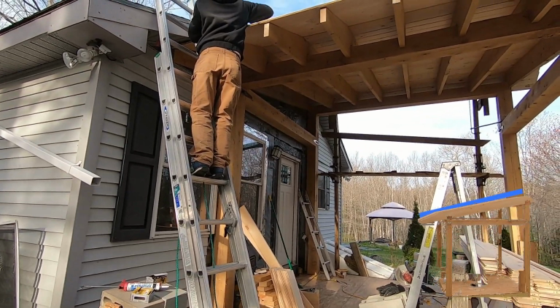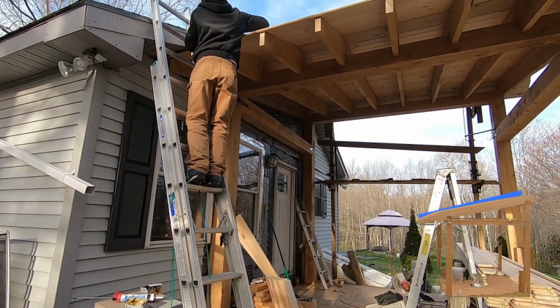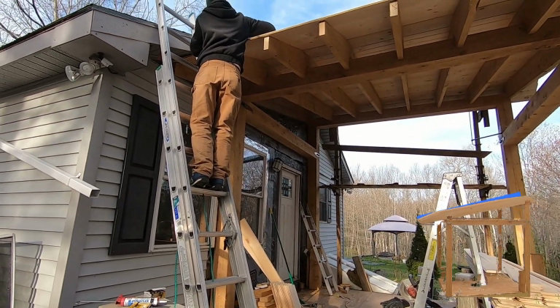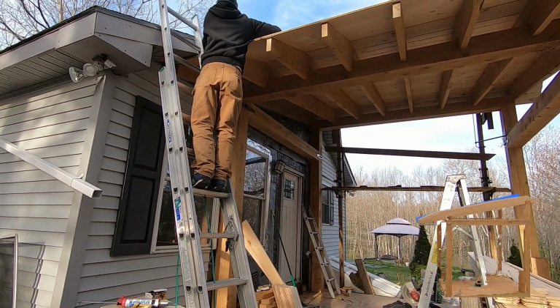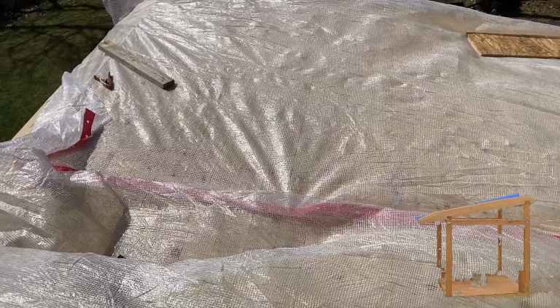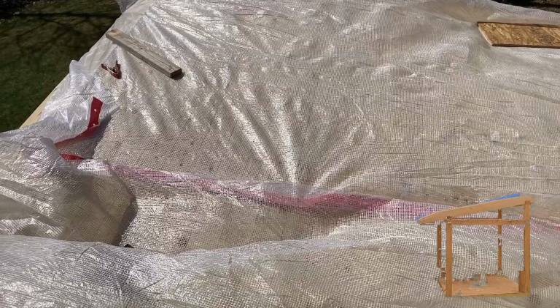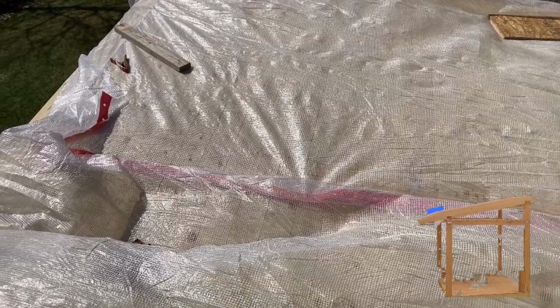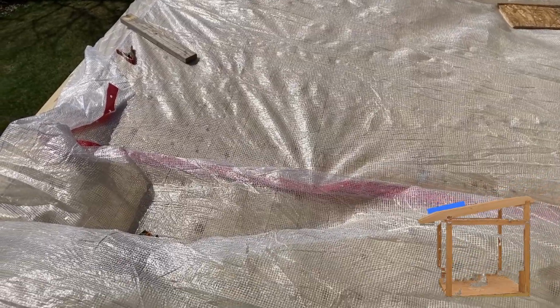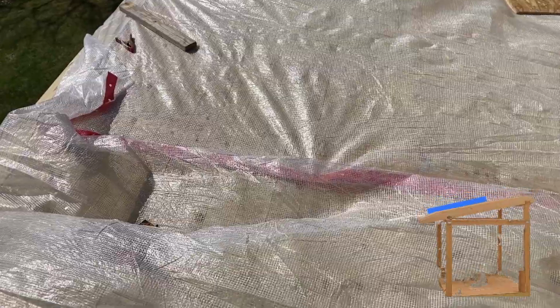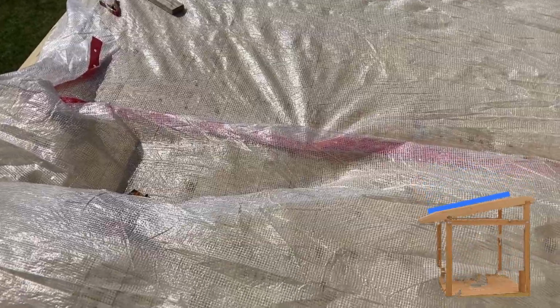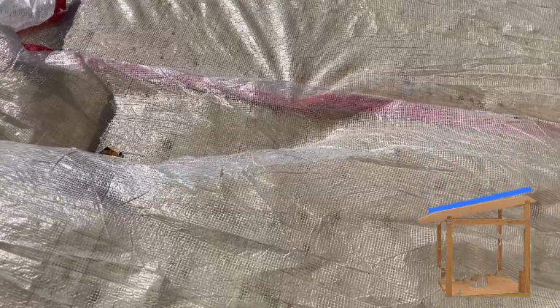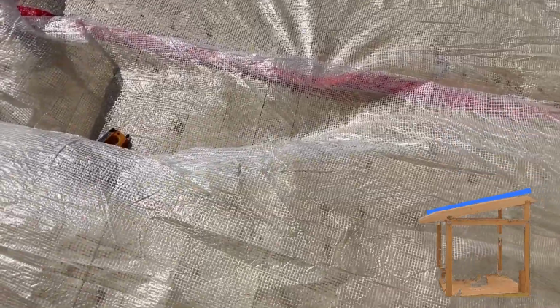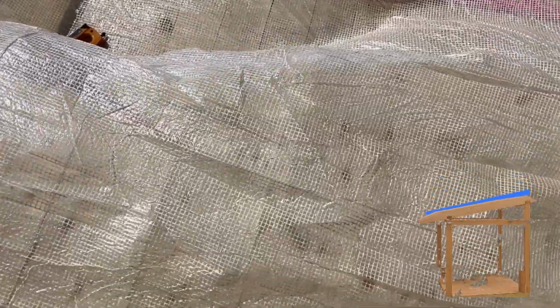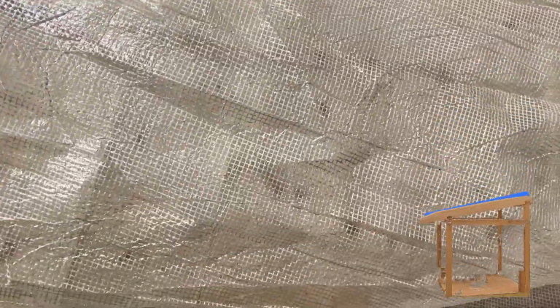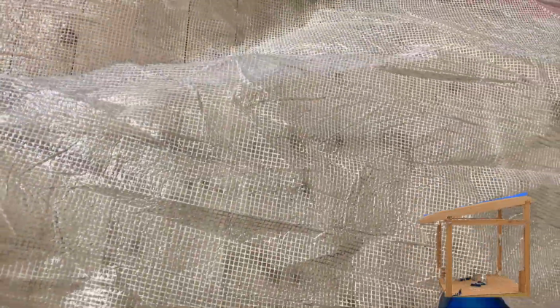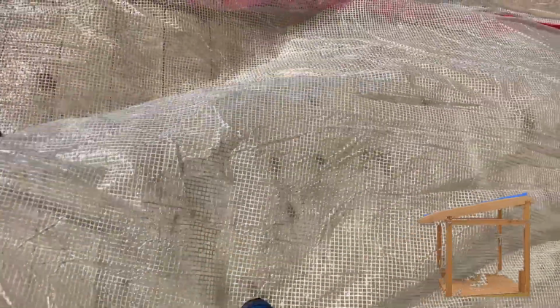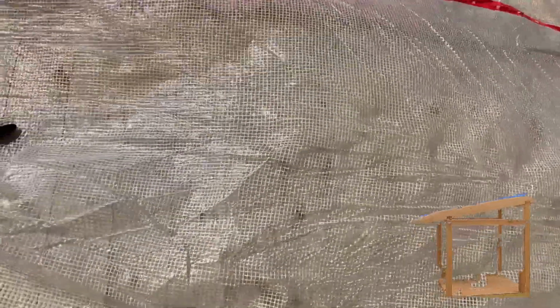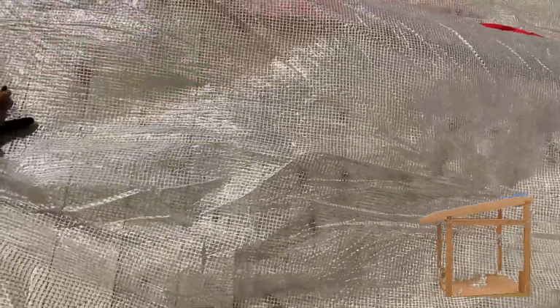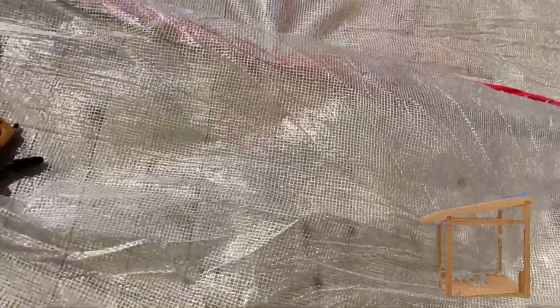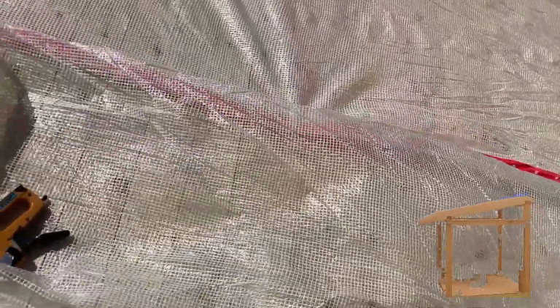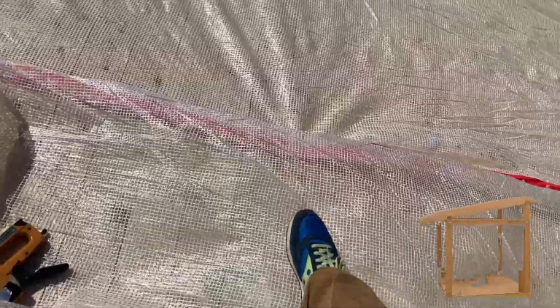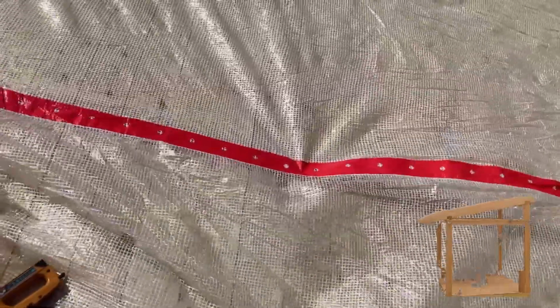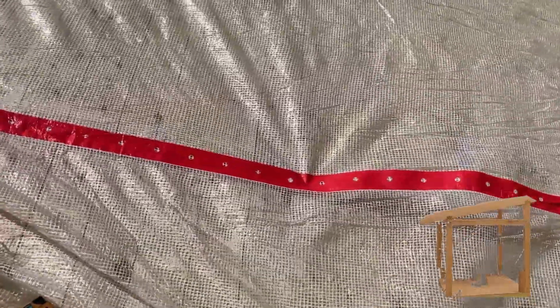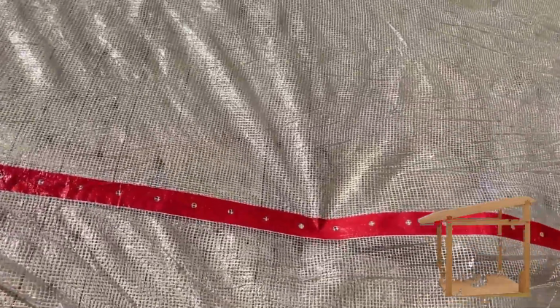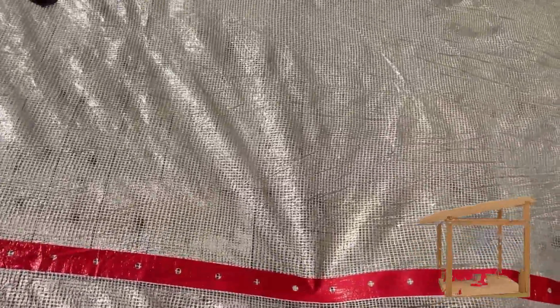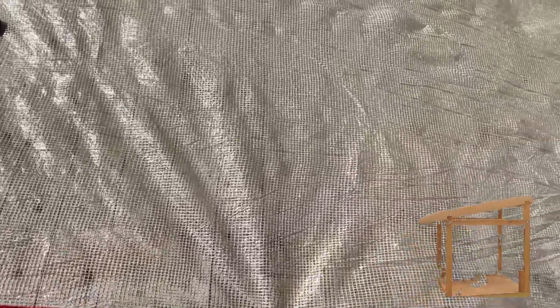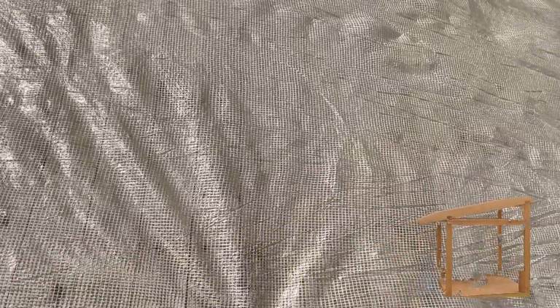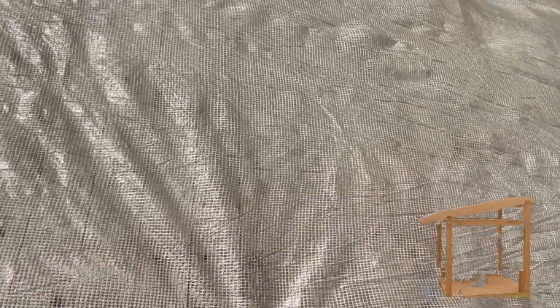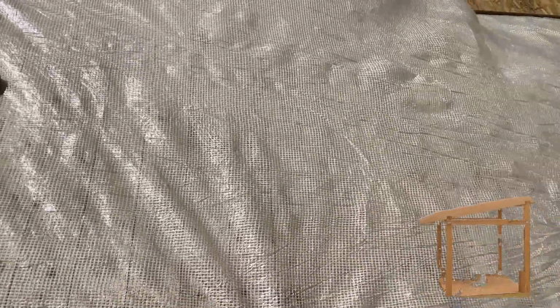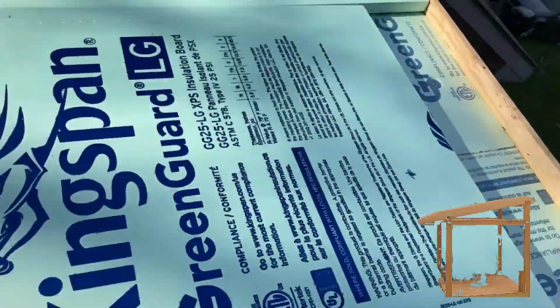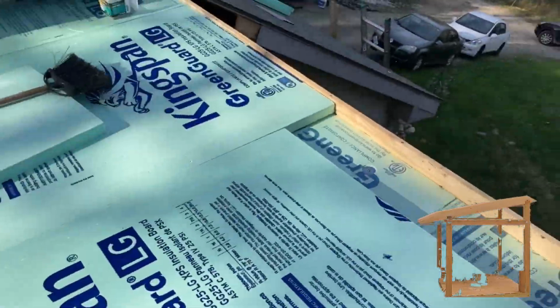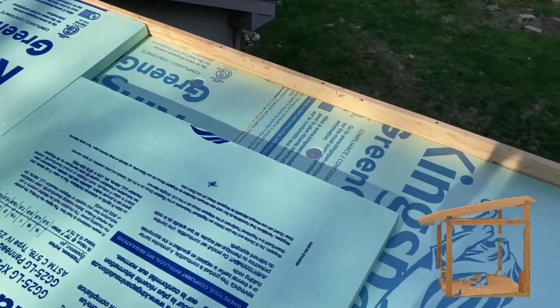Once the tongue and groove was in place, we have to put down a membrane to keep it dry from any condensation from the roof. I used a fiber reinforced poly that's stapled down to the roof.